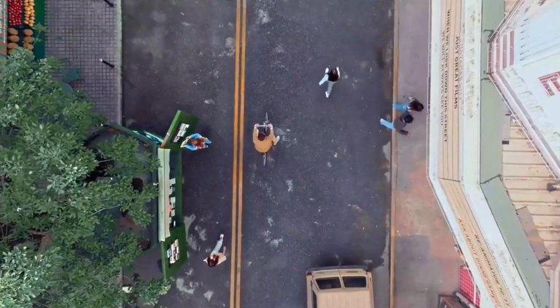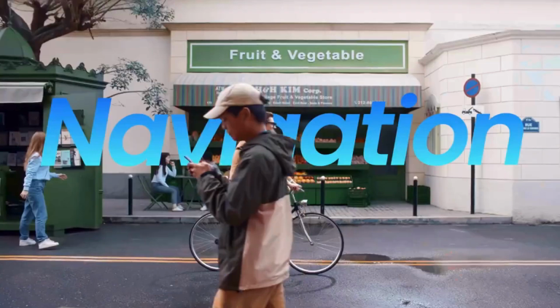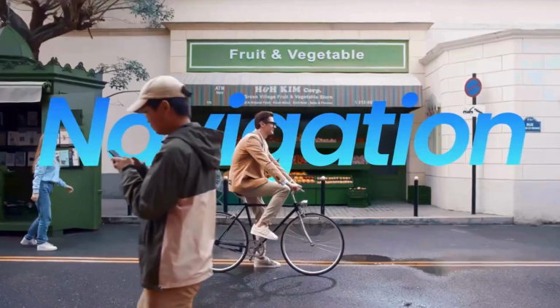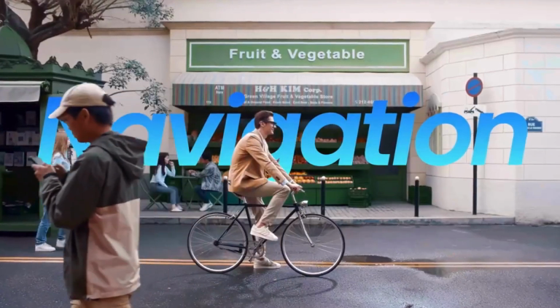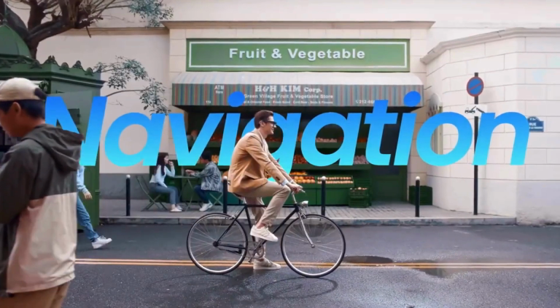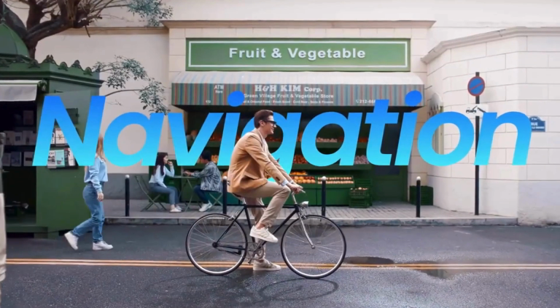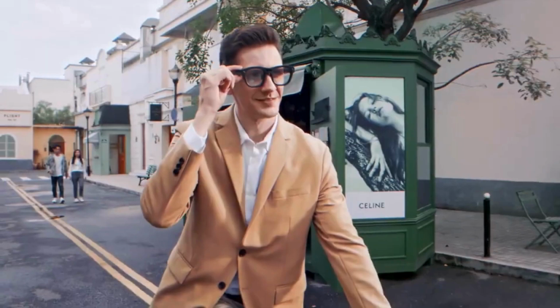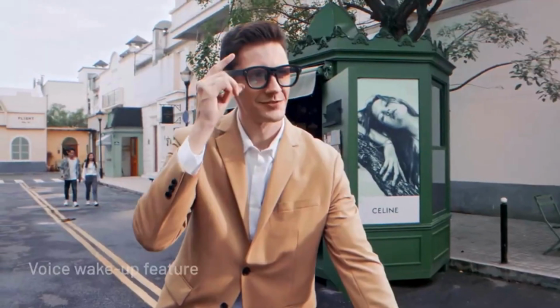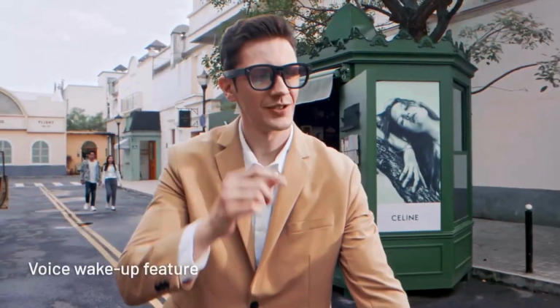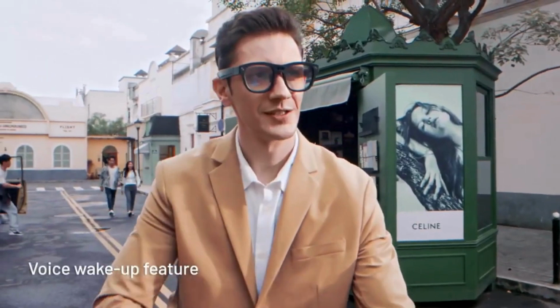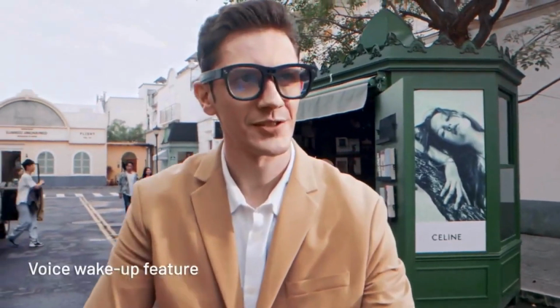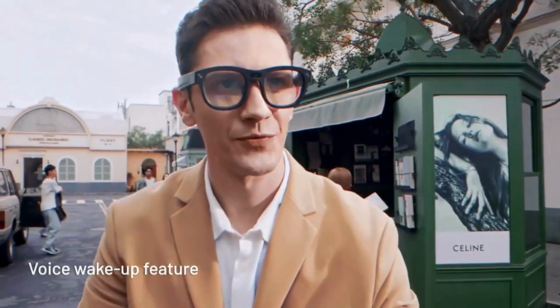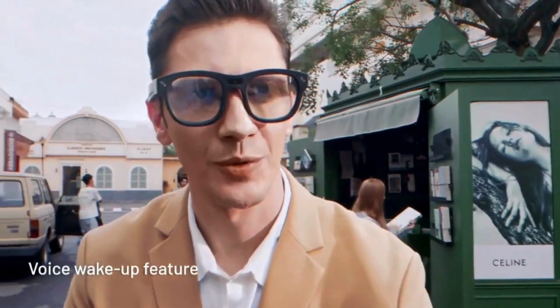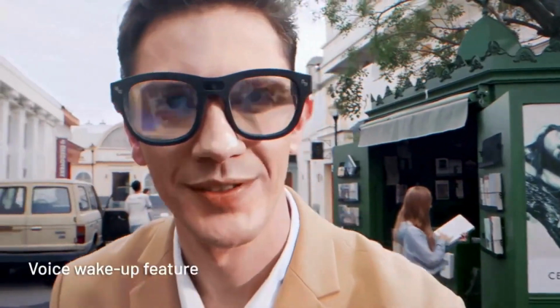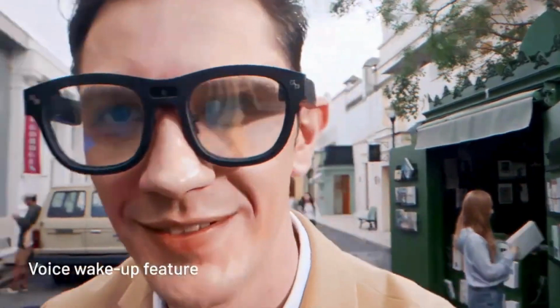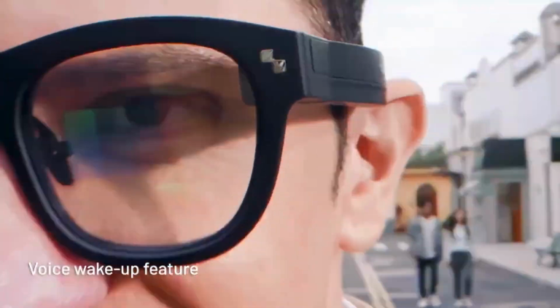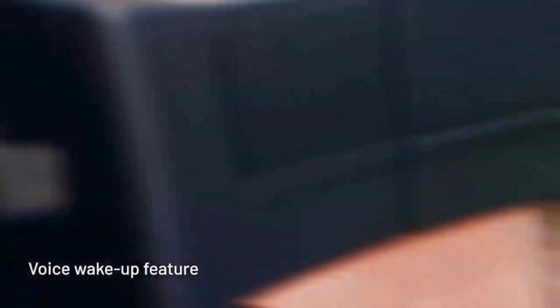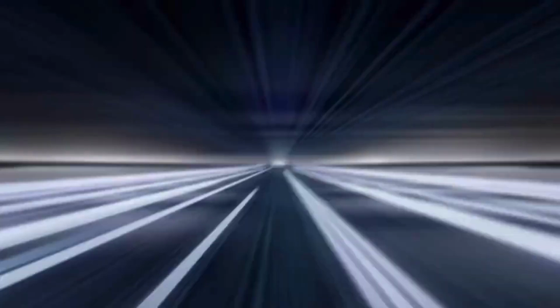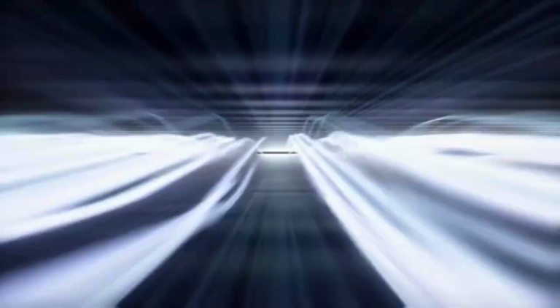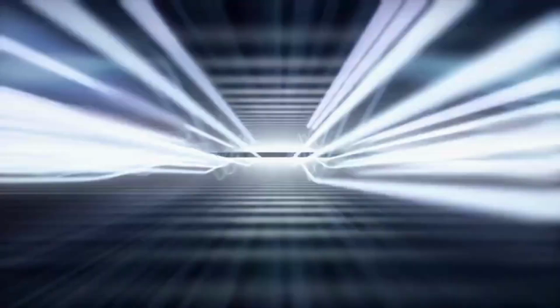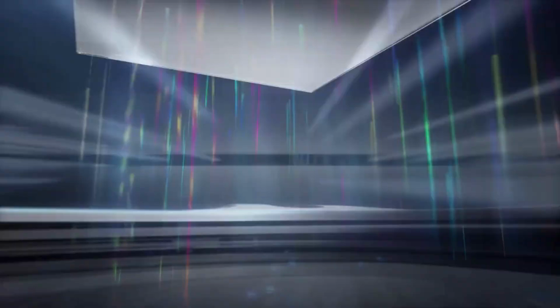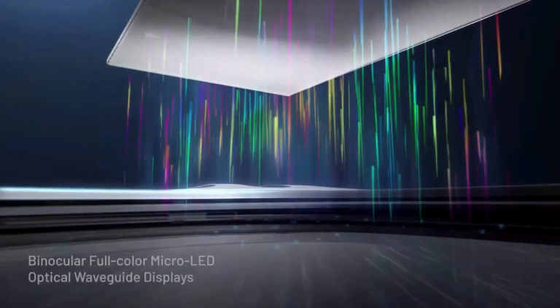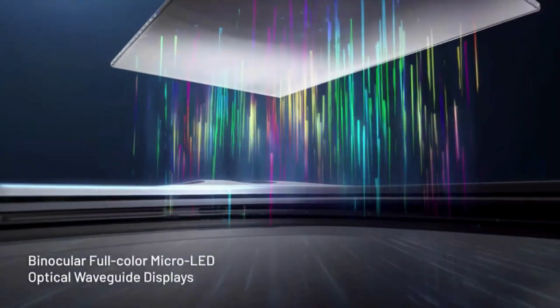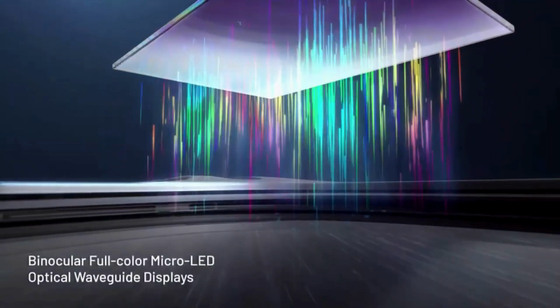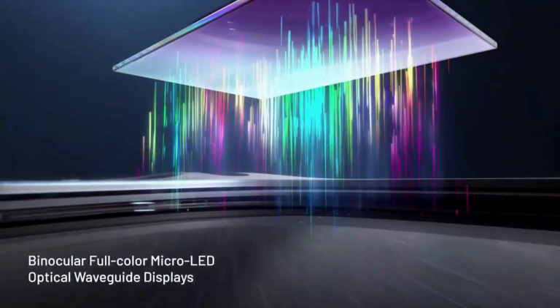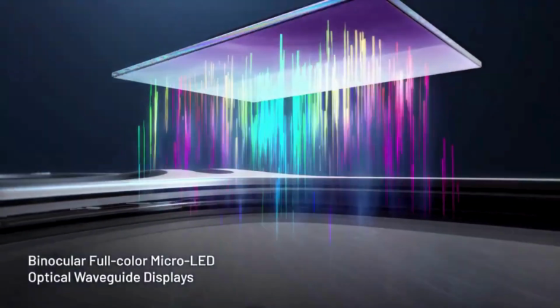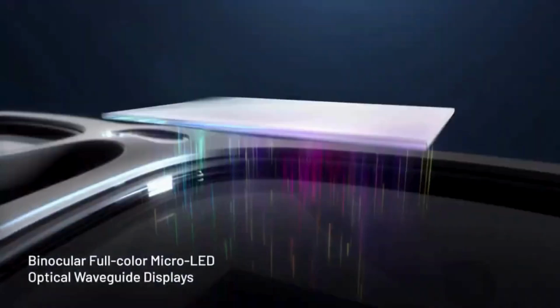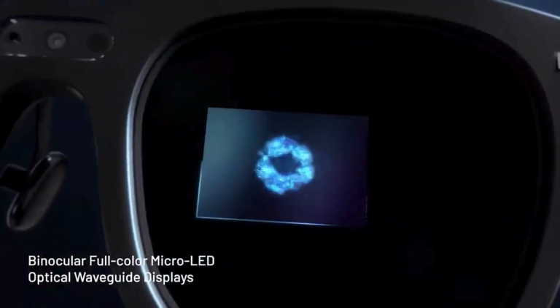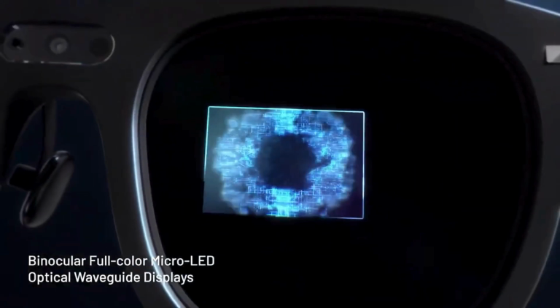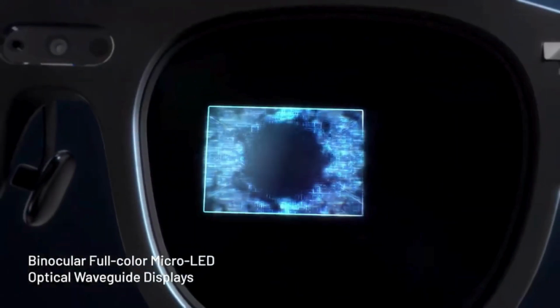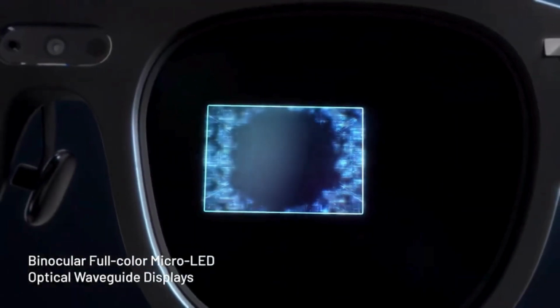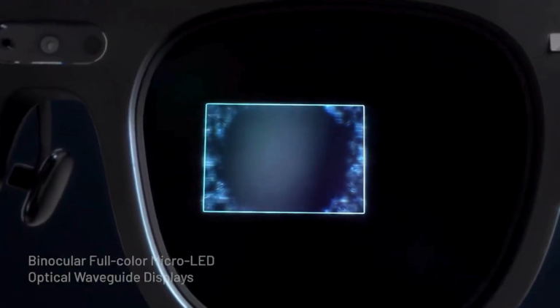With the Rayneo X2, you get real-time navigation, live translation, AI assistance, and hands-free video recording, right in your field of view.